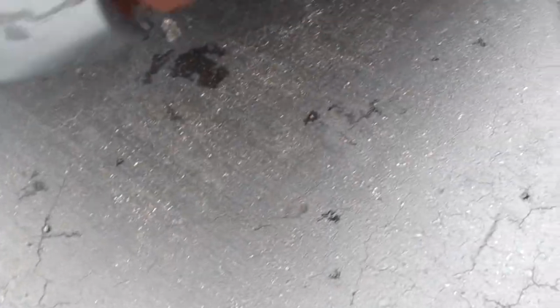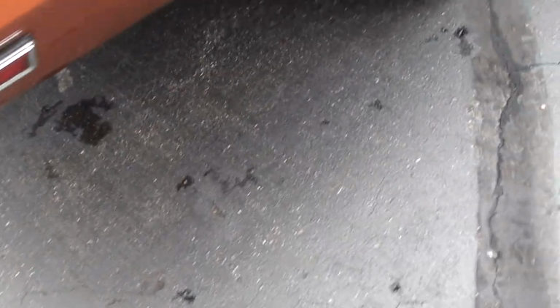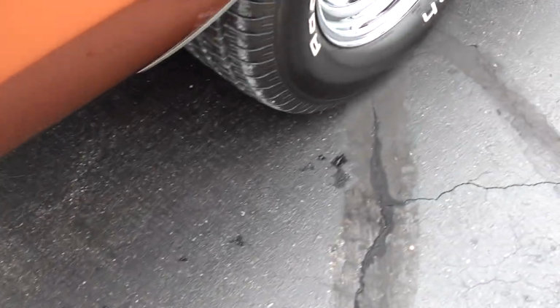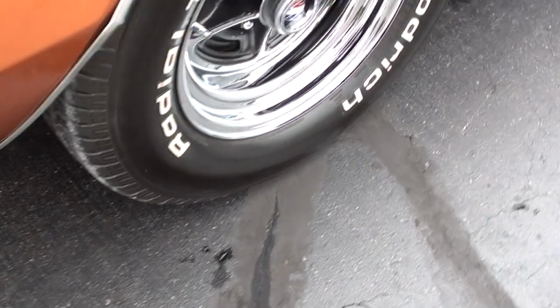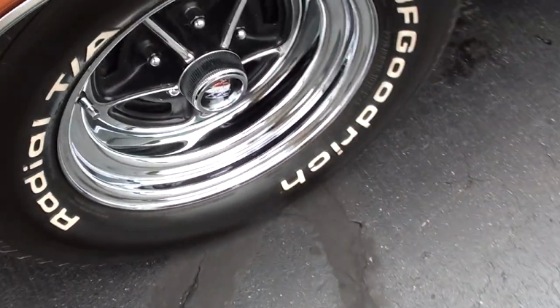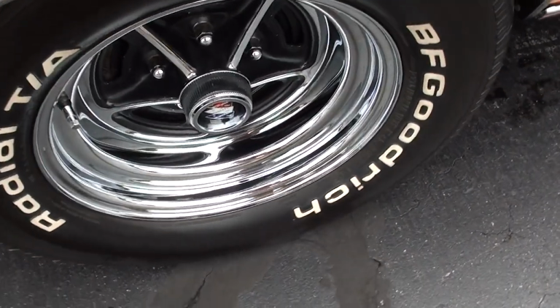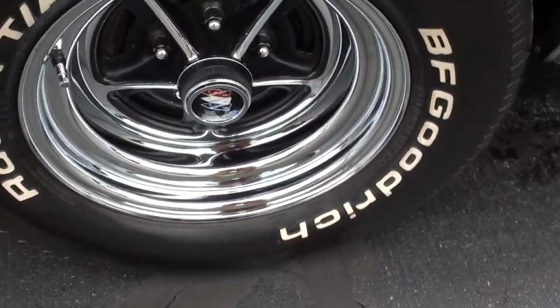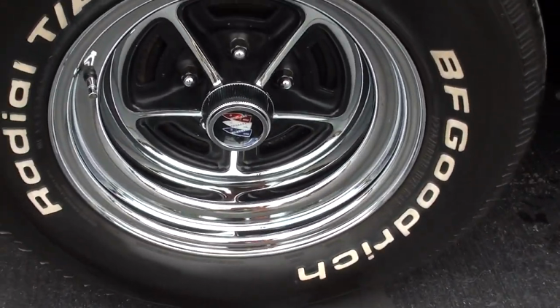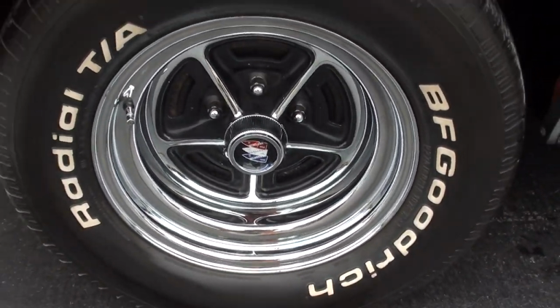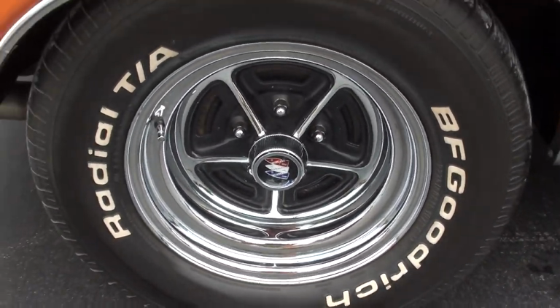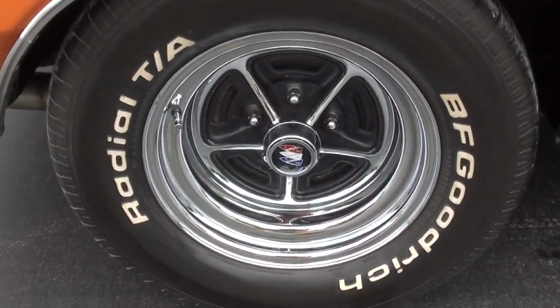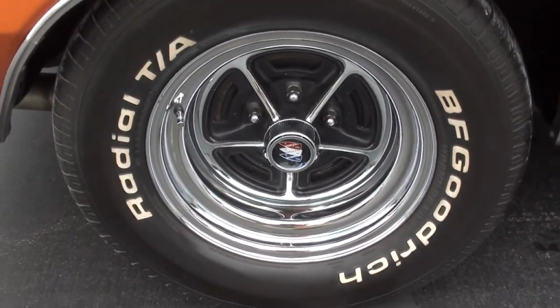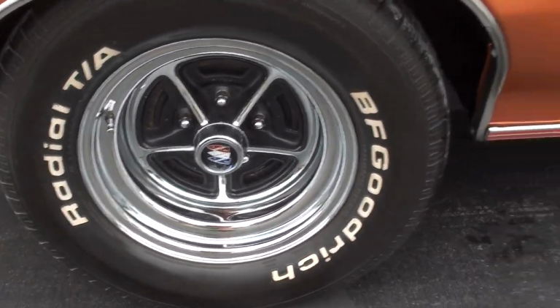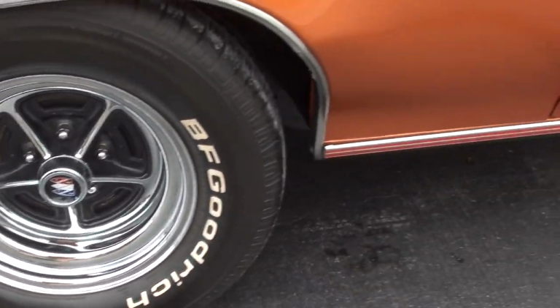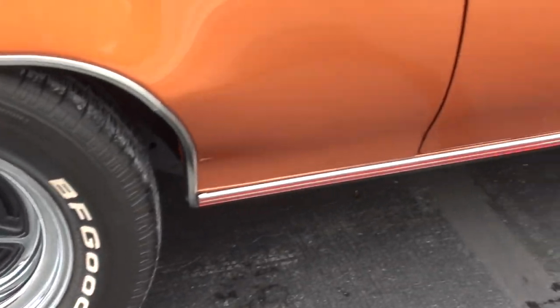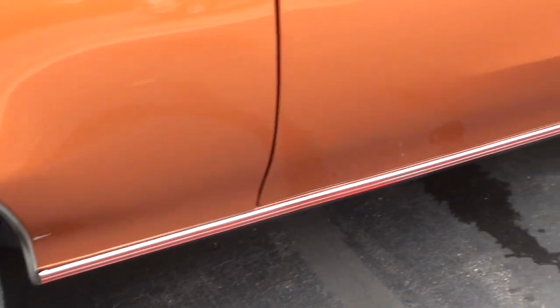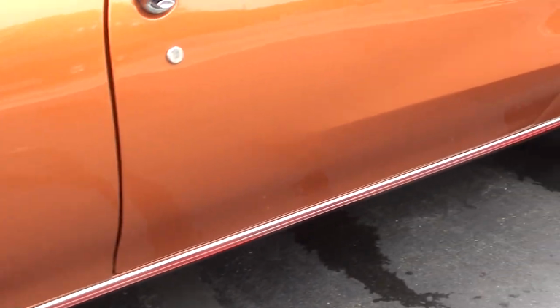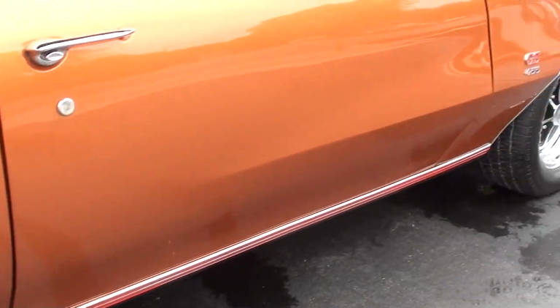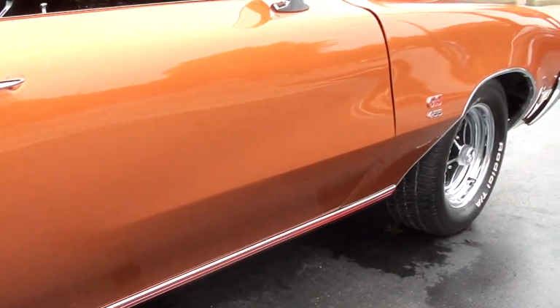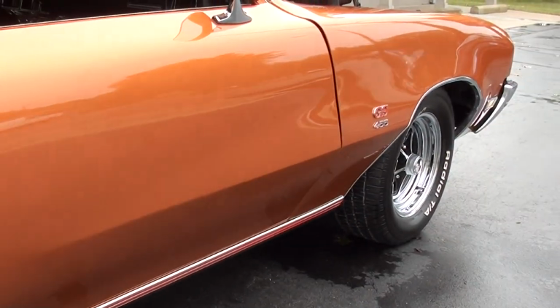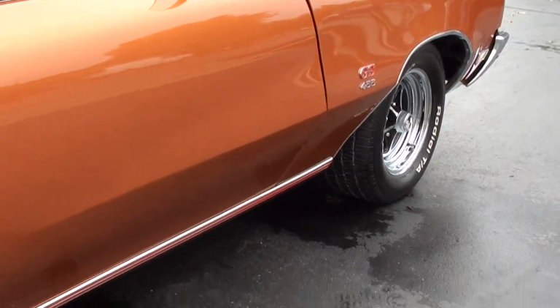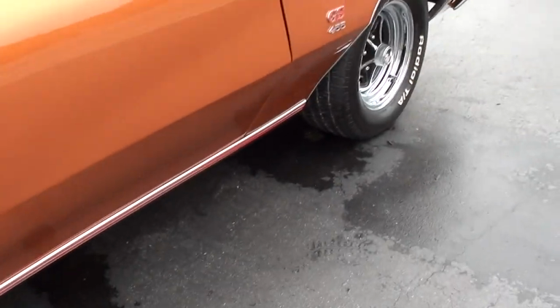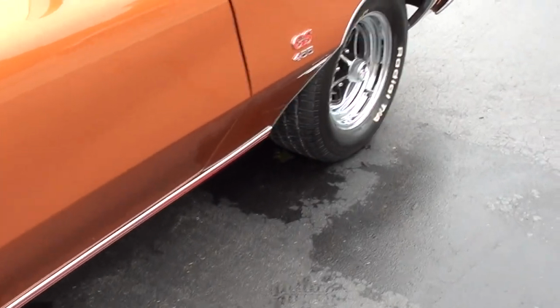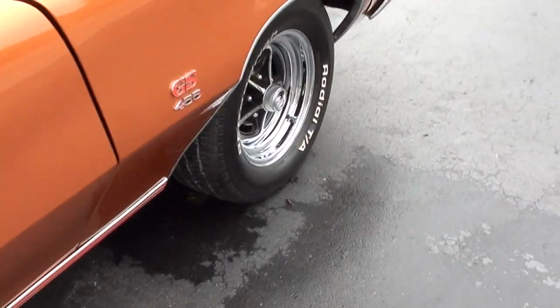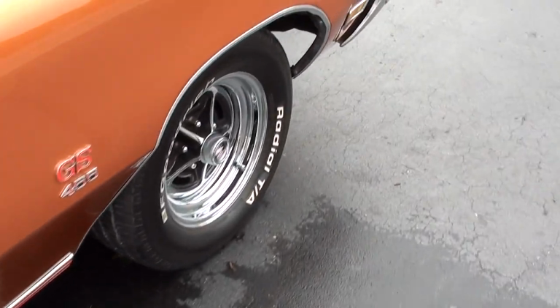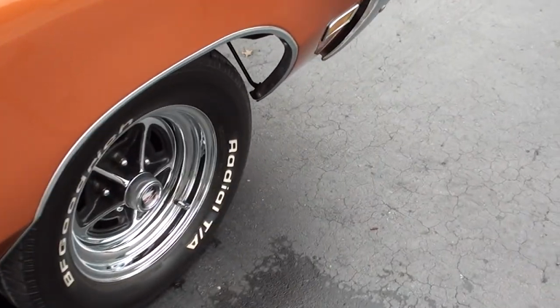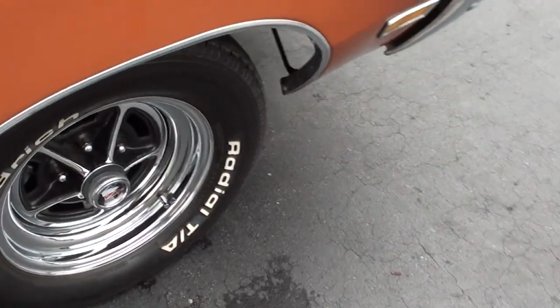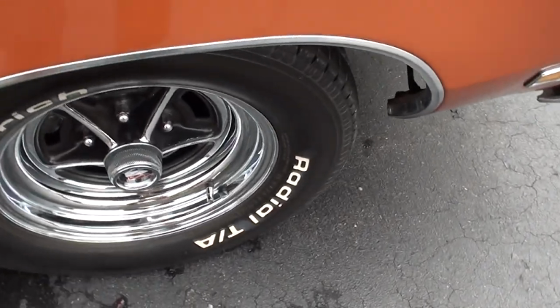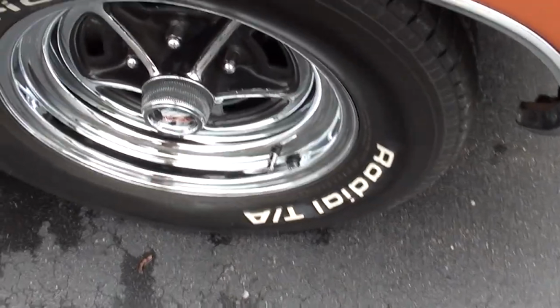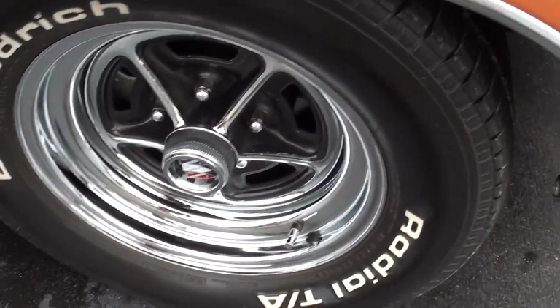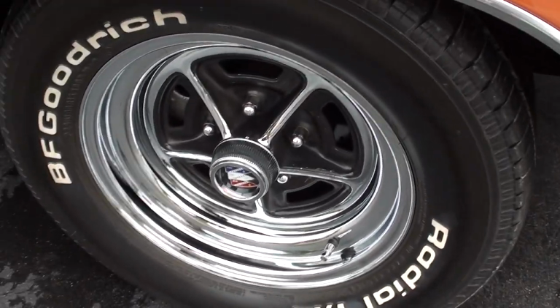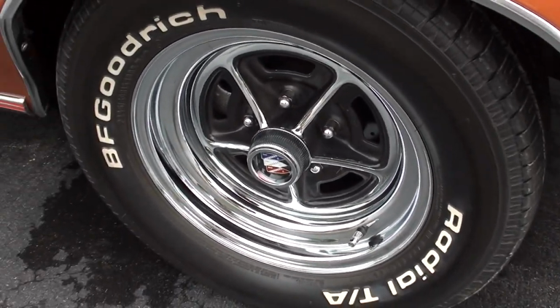Nice and clean underneath — I took some pictures at the bottom, we'll get those posted. Front disc brakes.